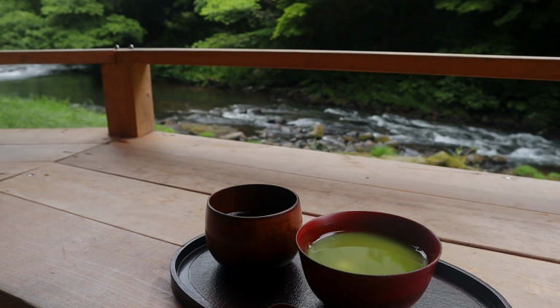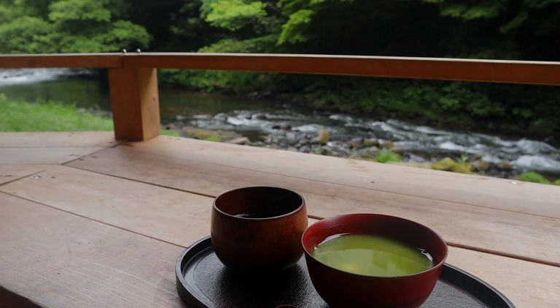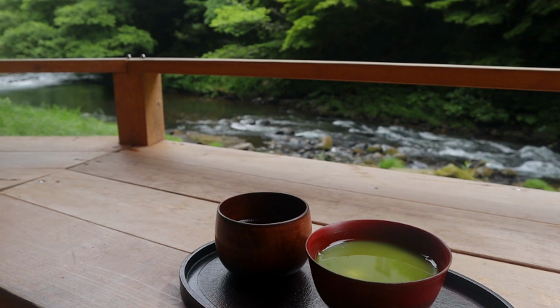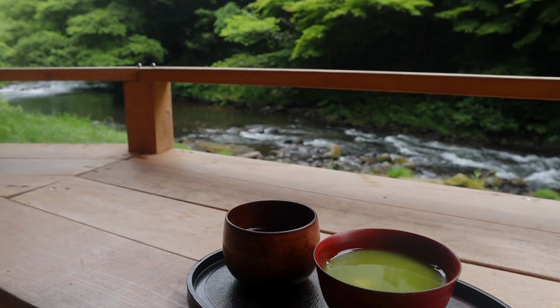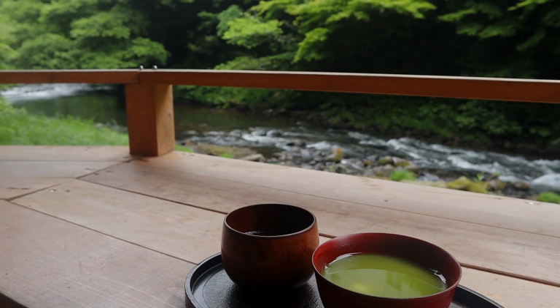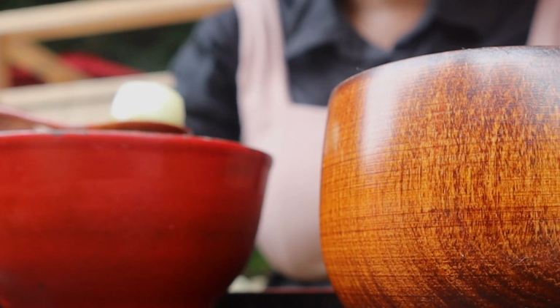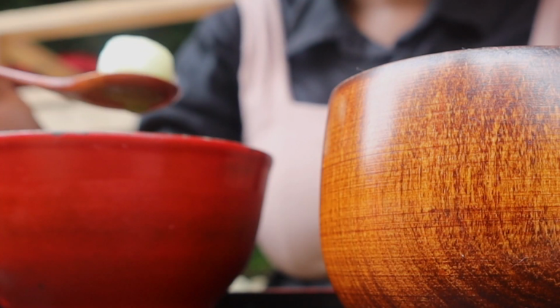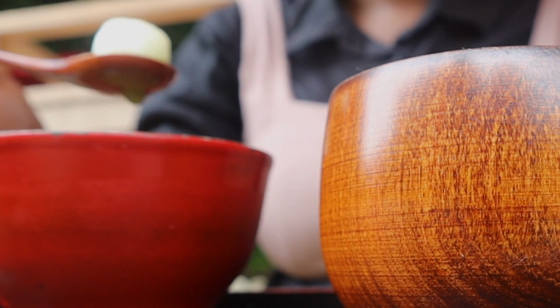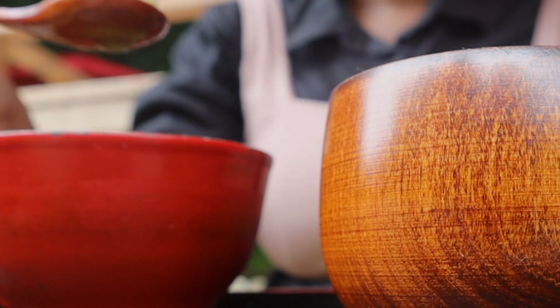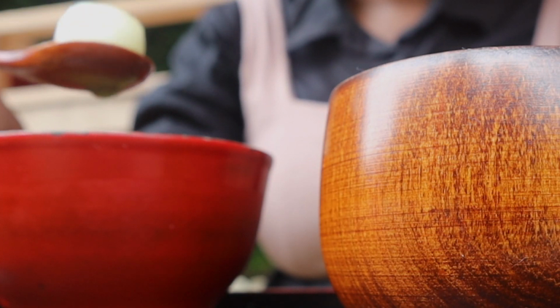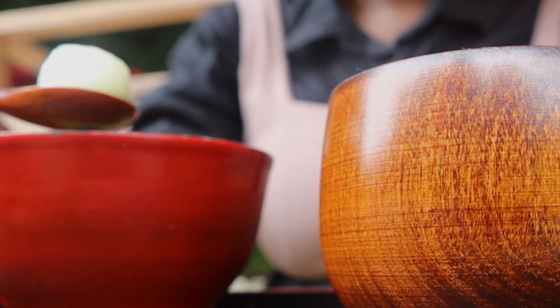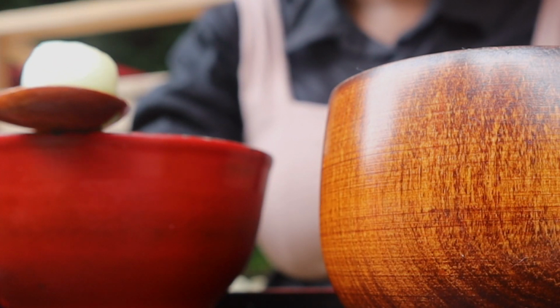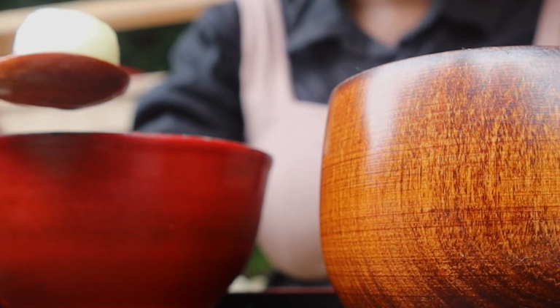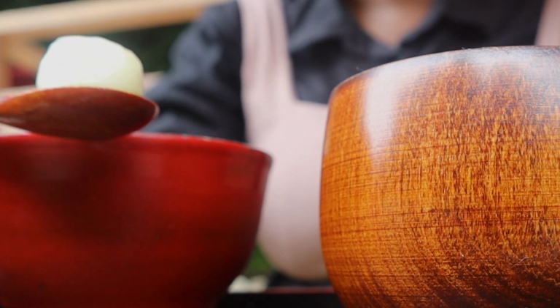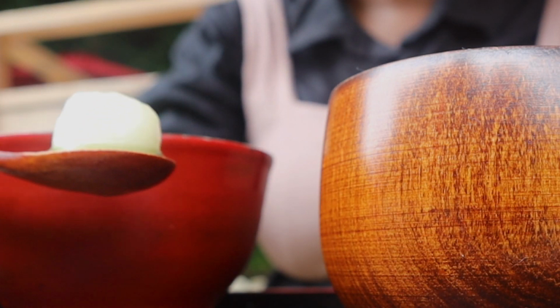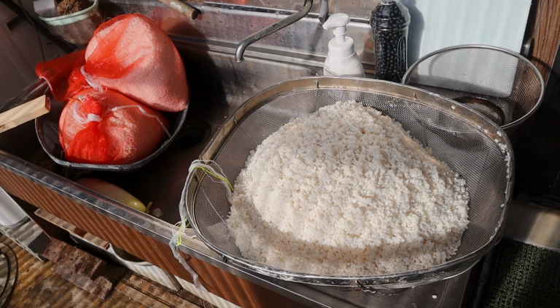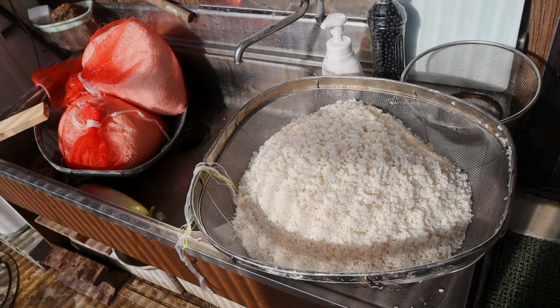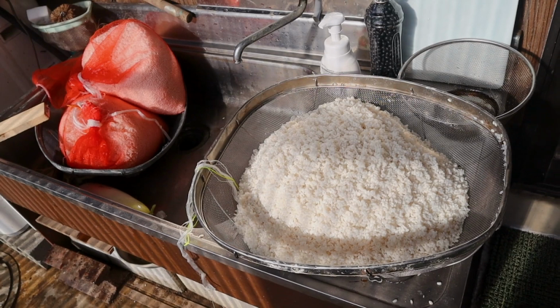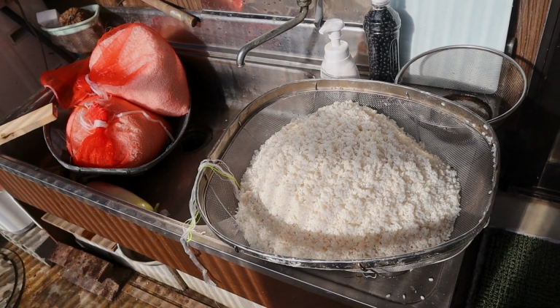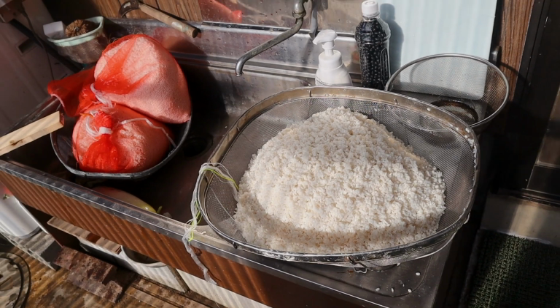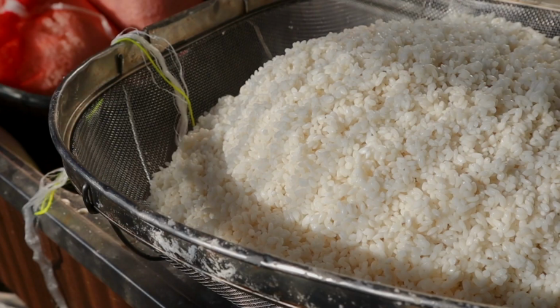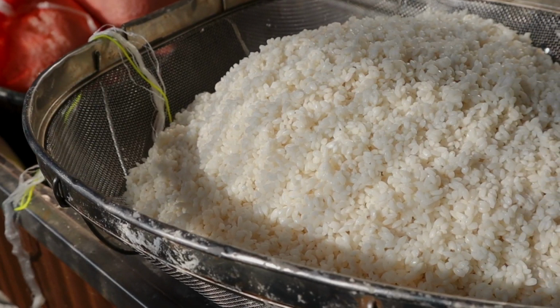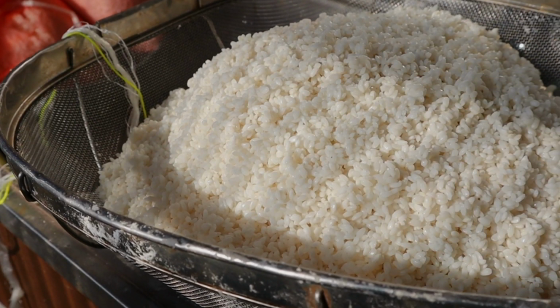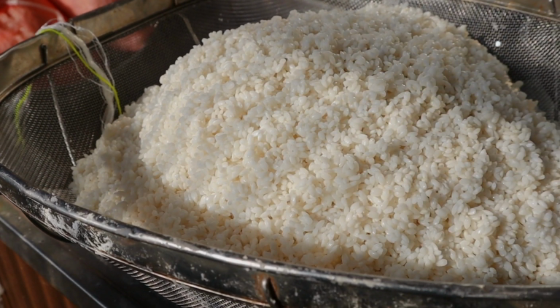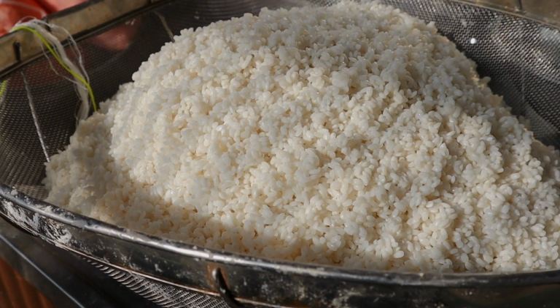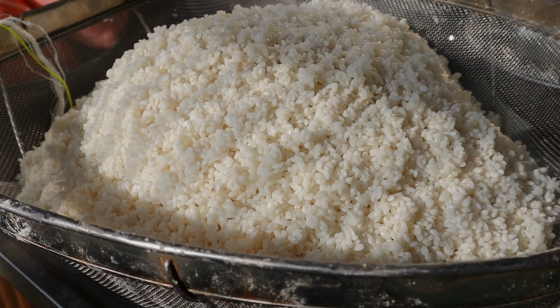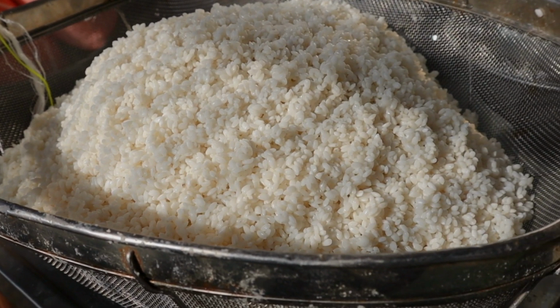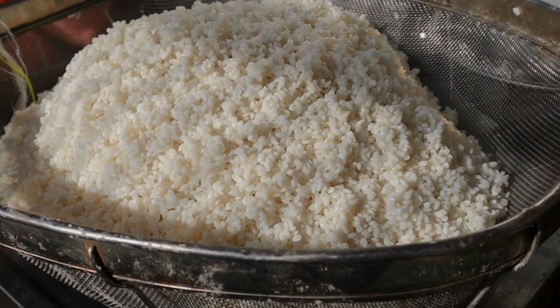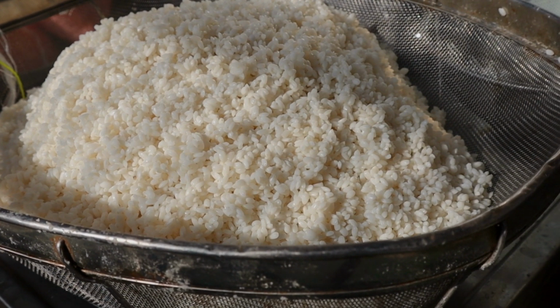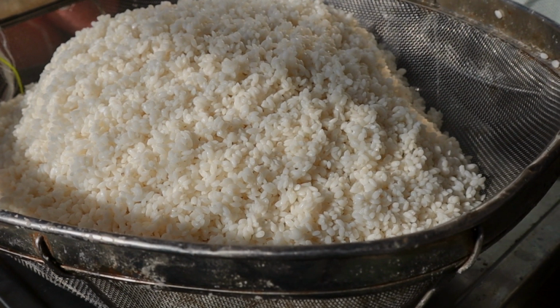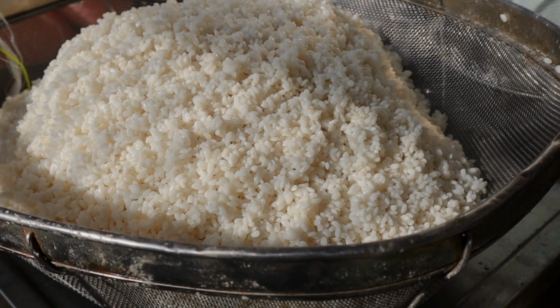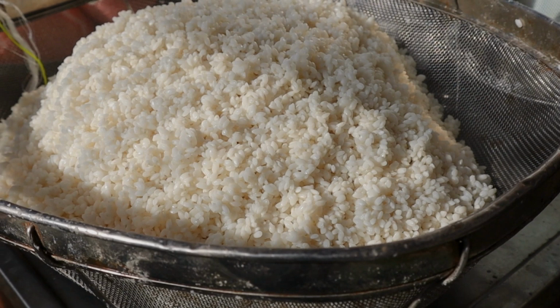Do you guys remember this from the time I almost stepped on a snake? So this is how you make that mochi. It is now in season. First off, you start off with the rice, which is a staple in Japan.